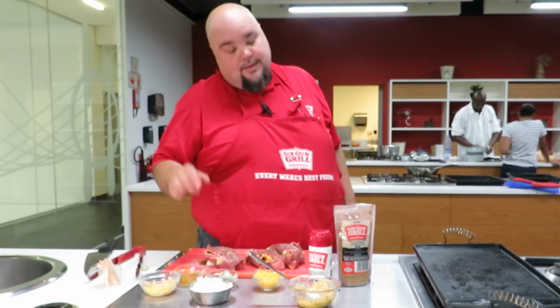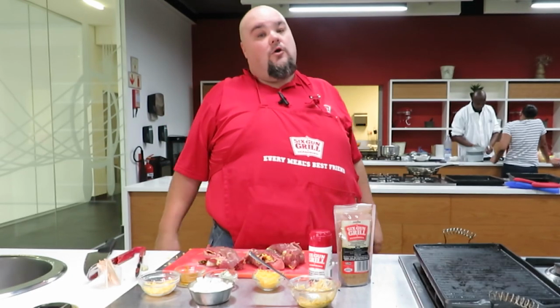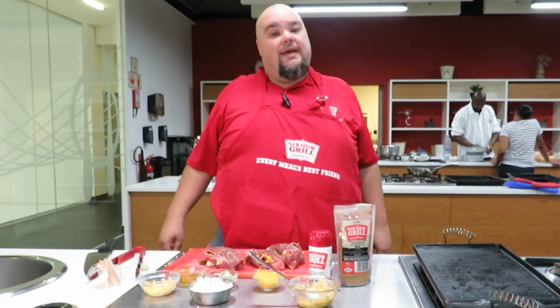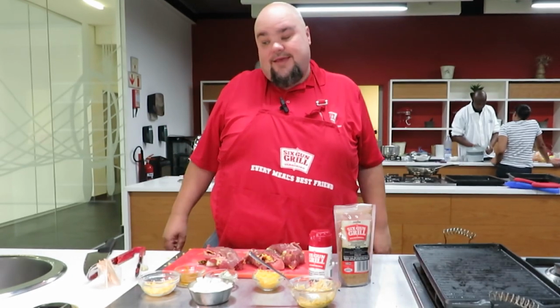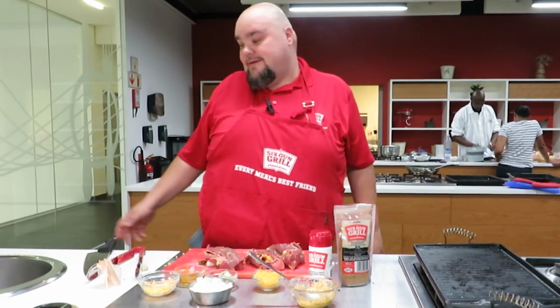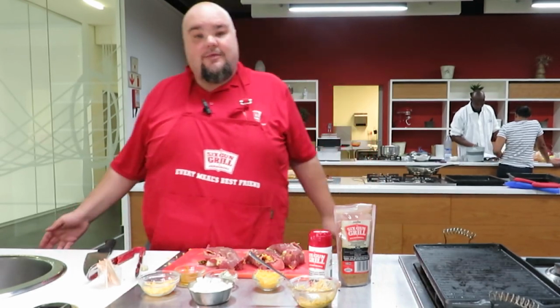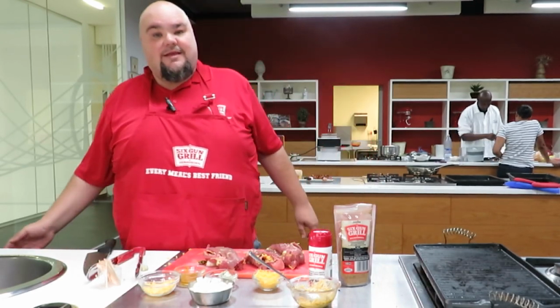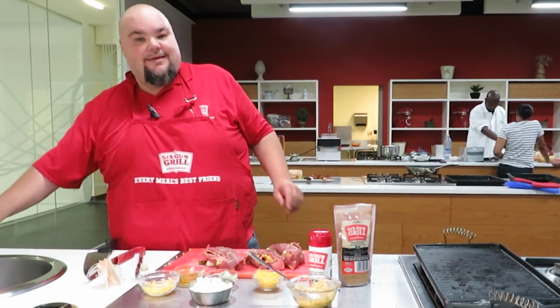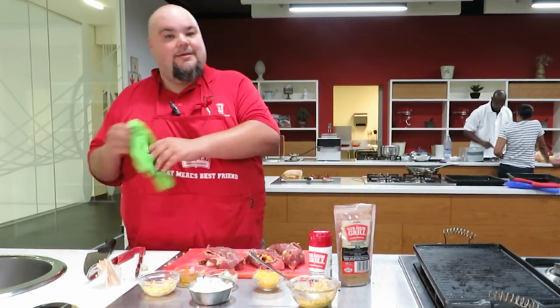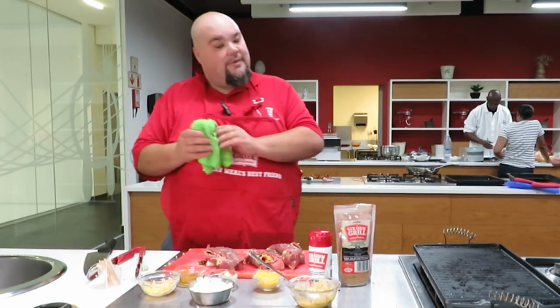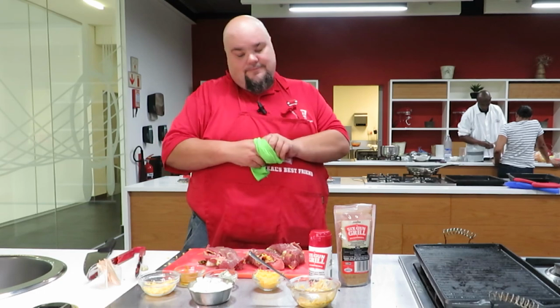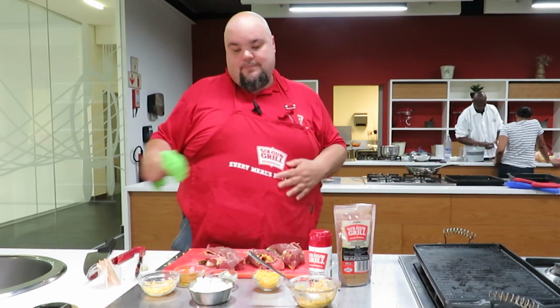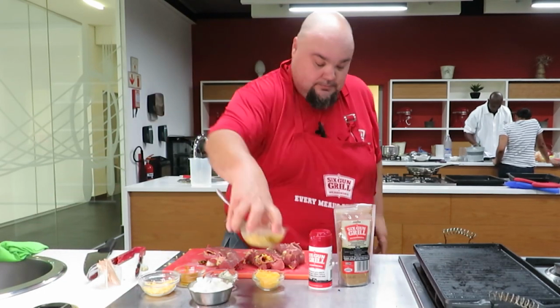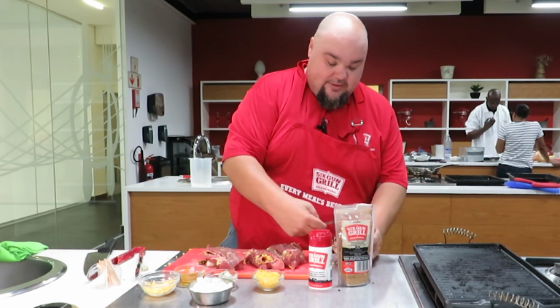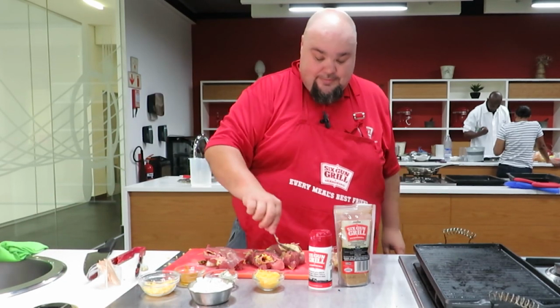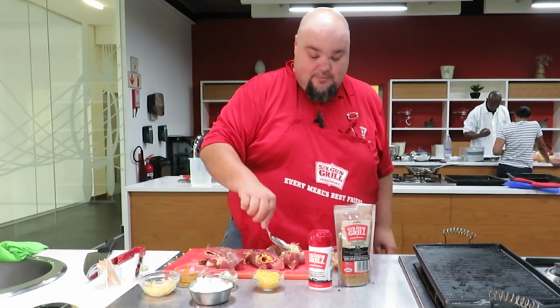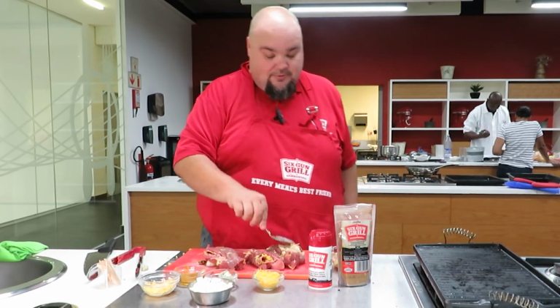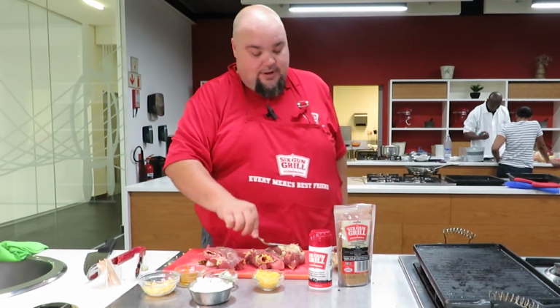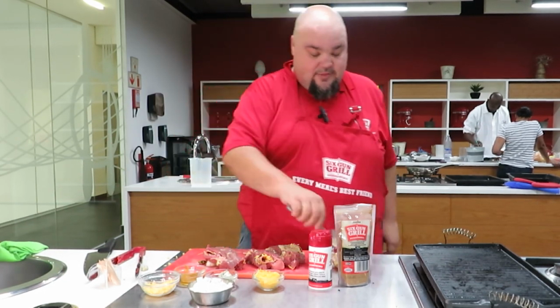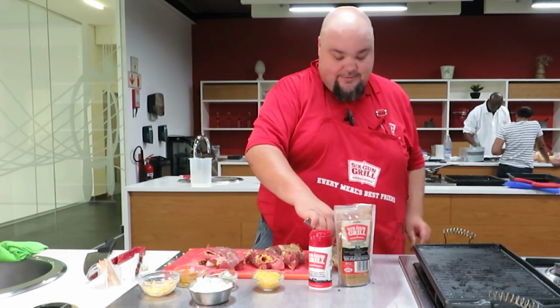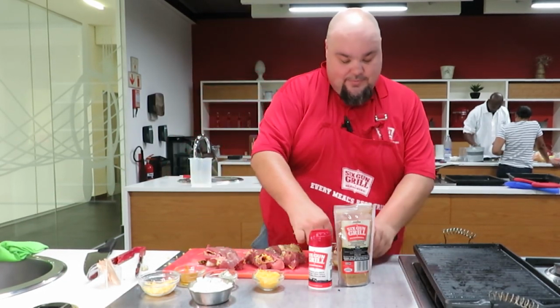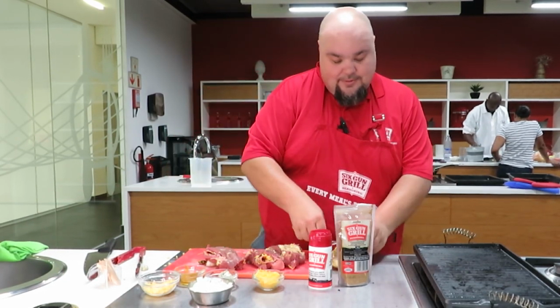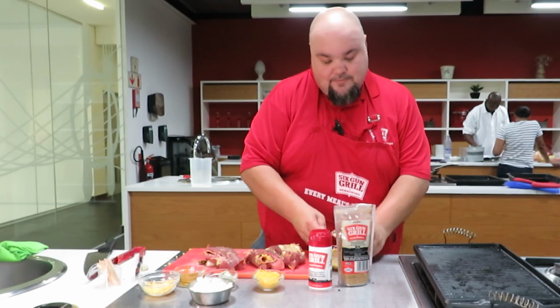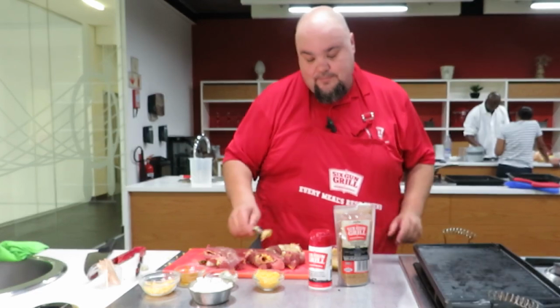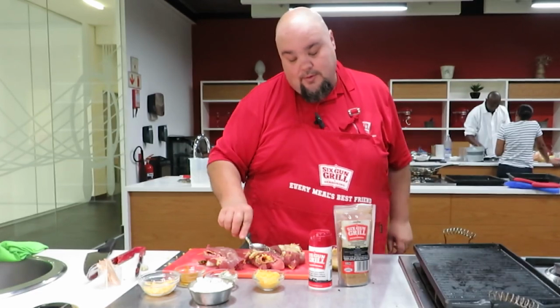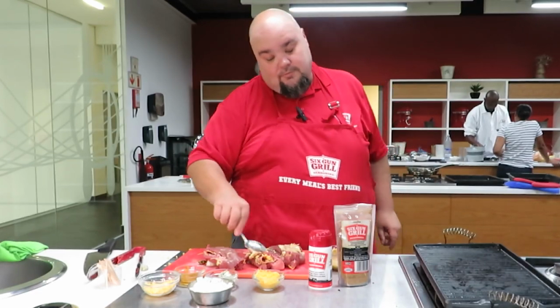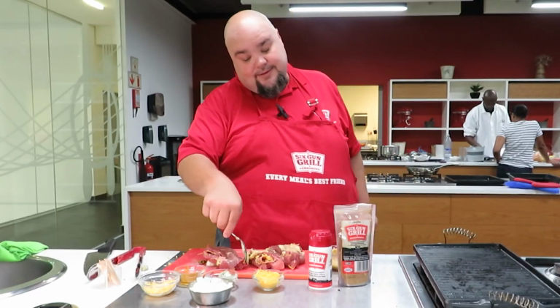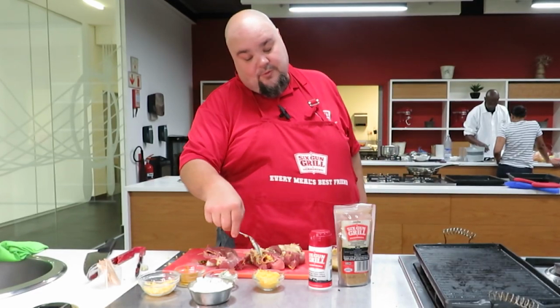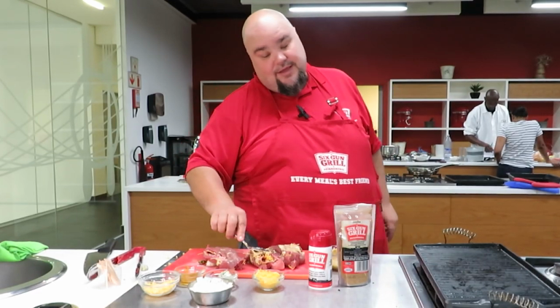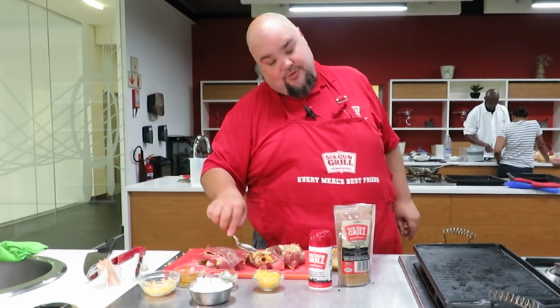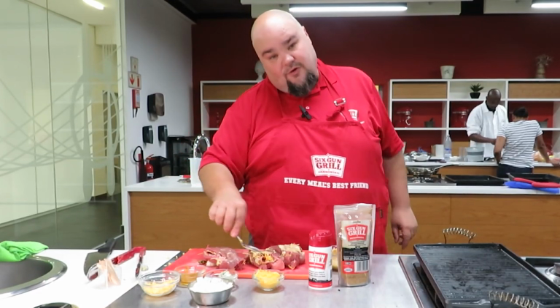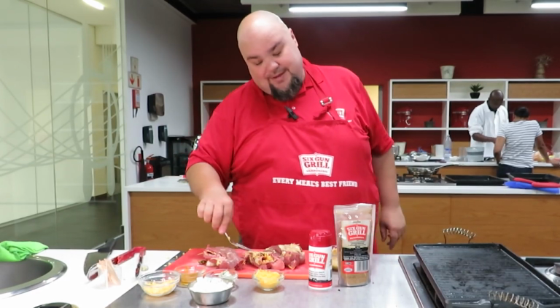The stuffed steaks are basically prepared. Rub them with some oil on the outside — or butter. I've reserved half of my butter for this.